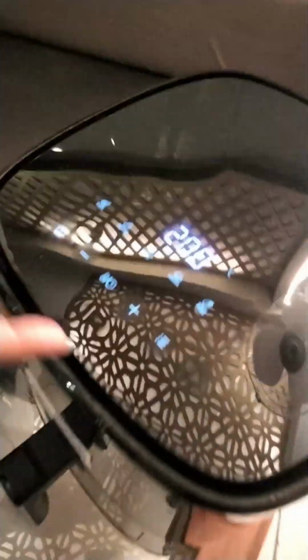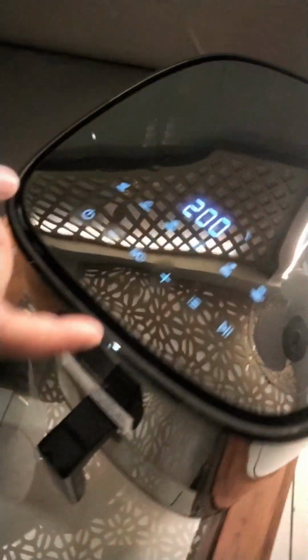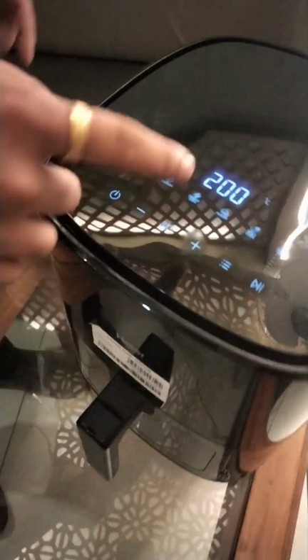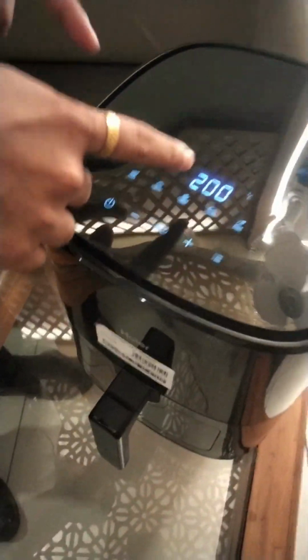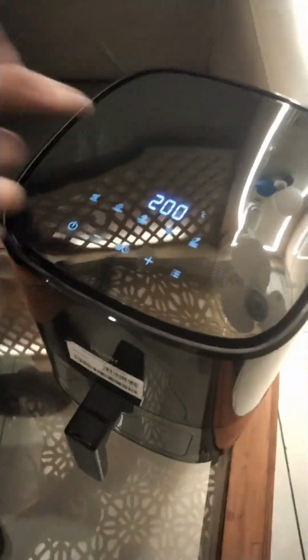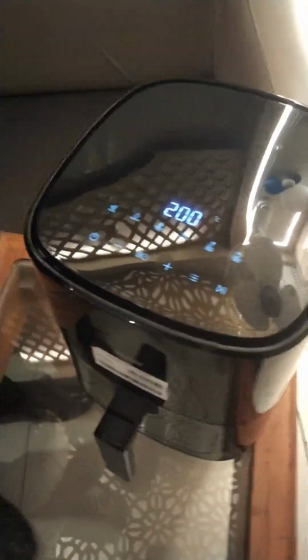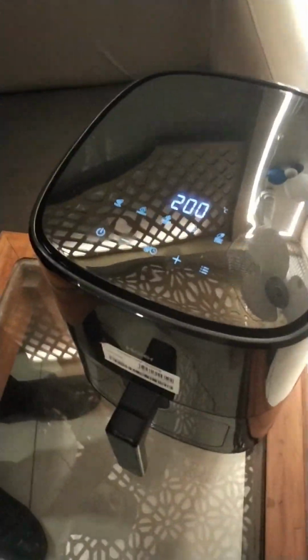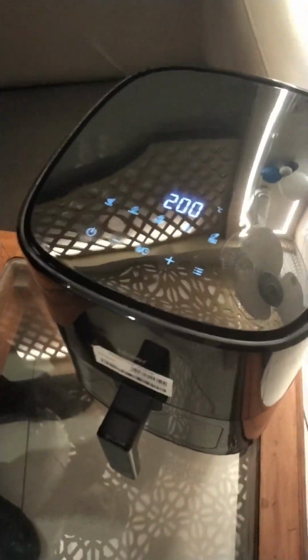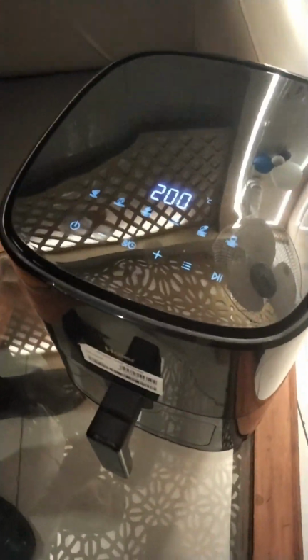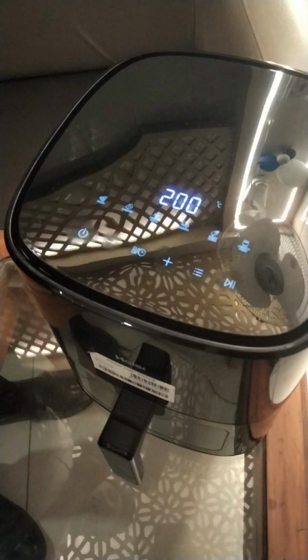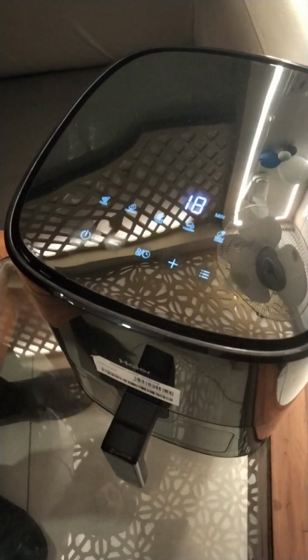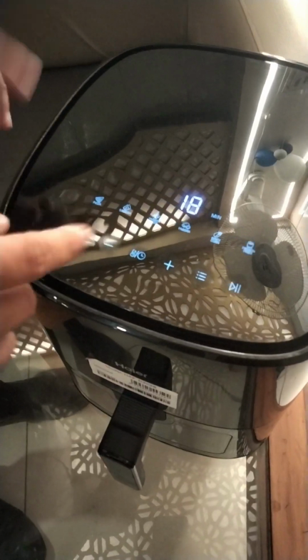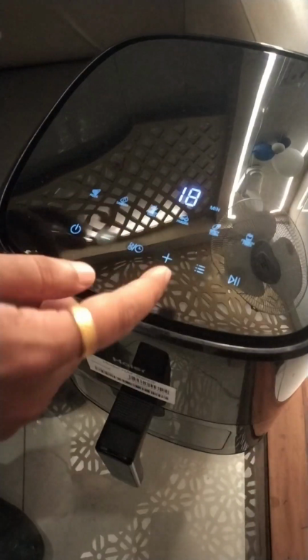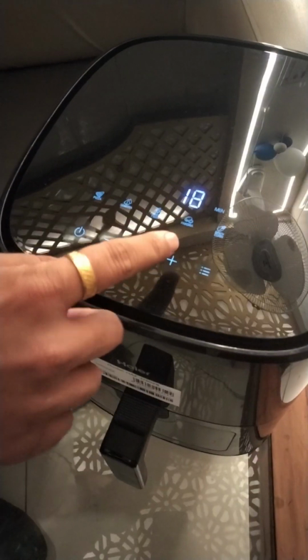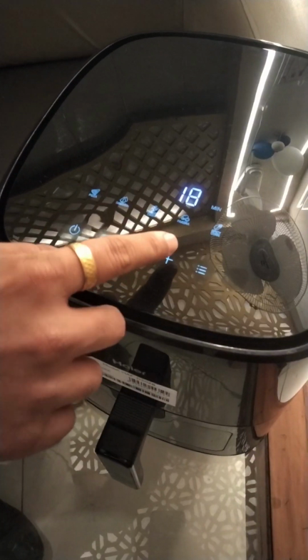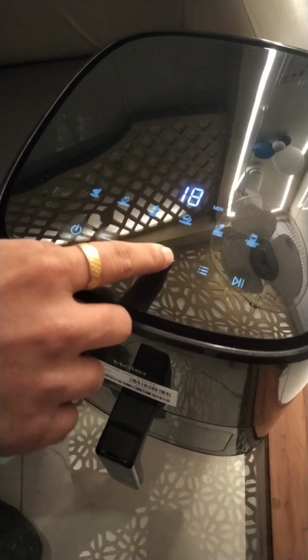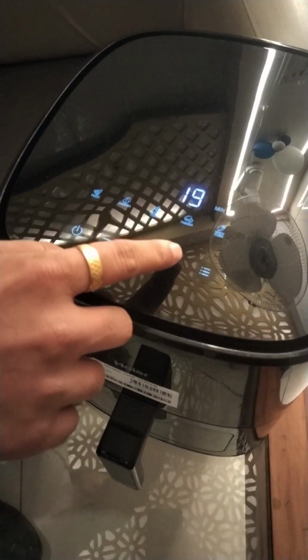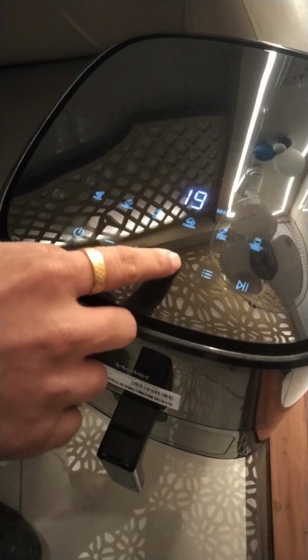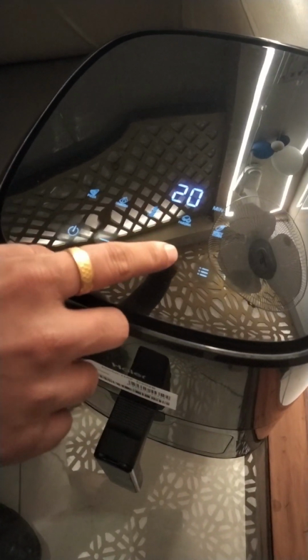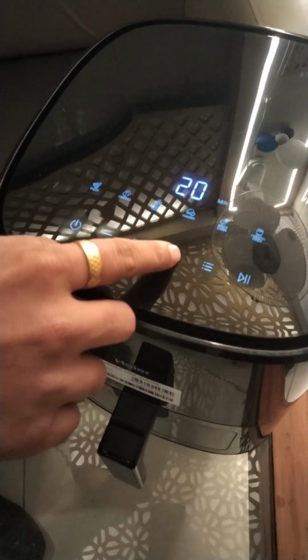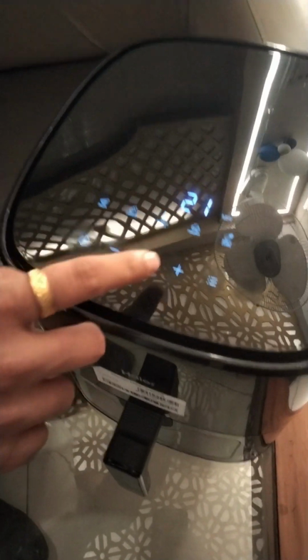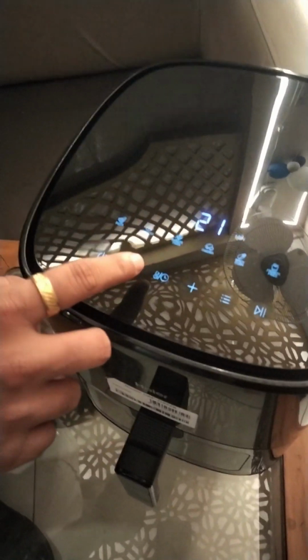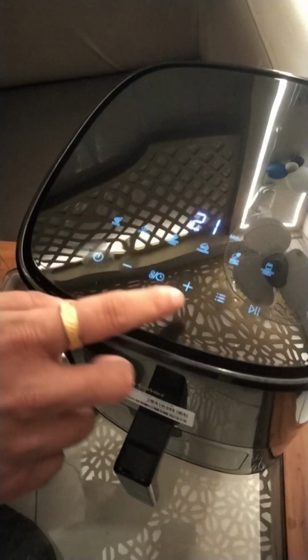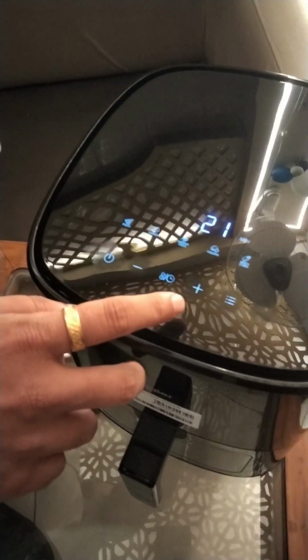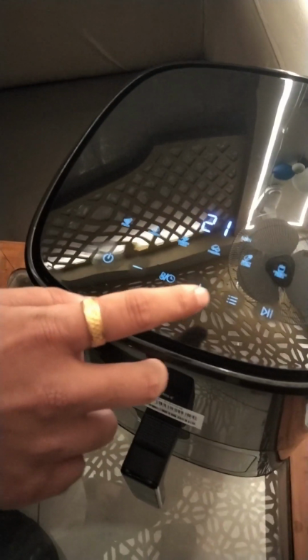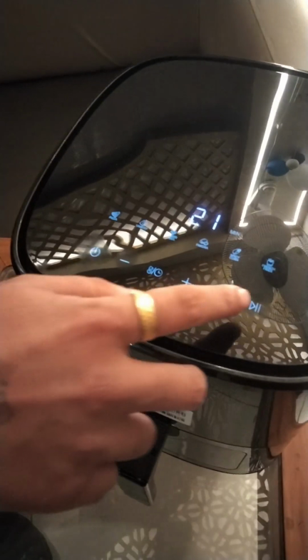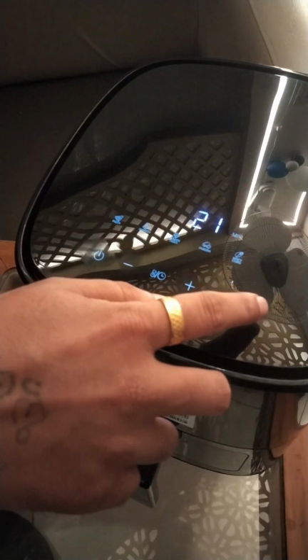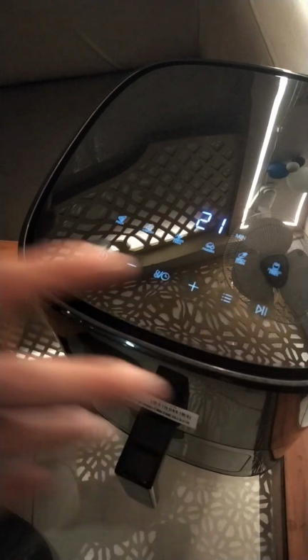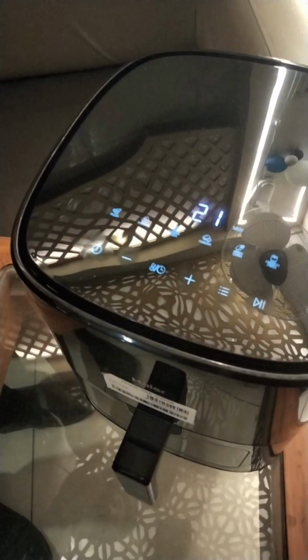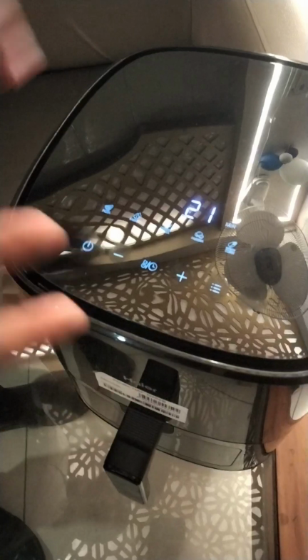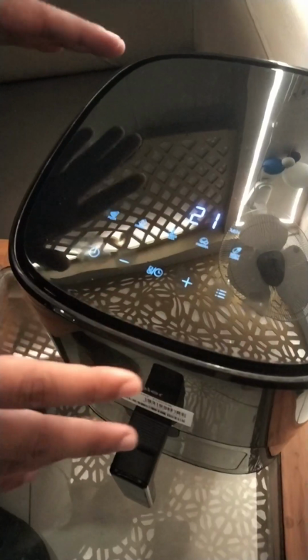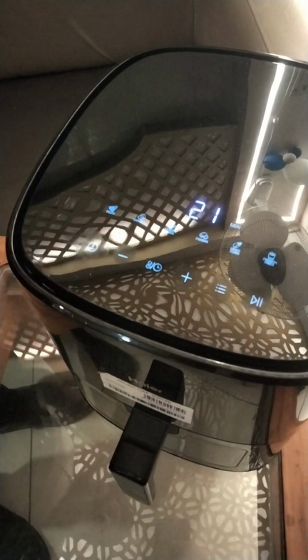Then, you will set the timing. If you want to increase the timing, you can increase the temperature from the menu. Then, if you start closing it, your french fries will start.